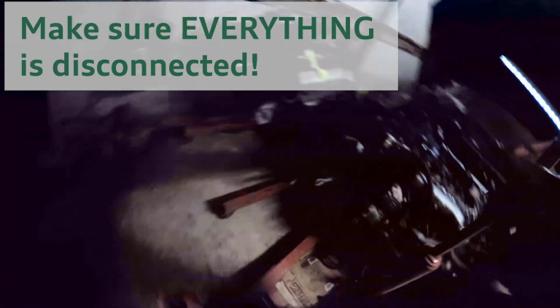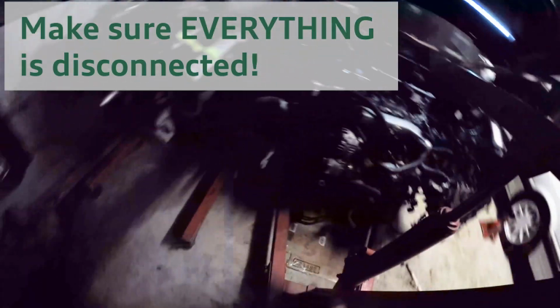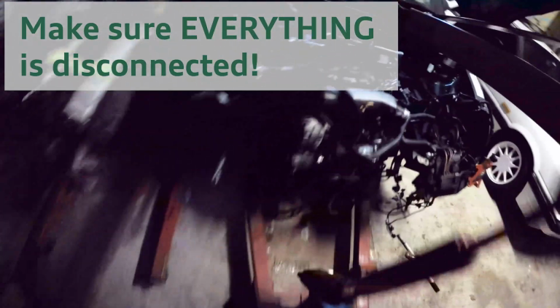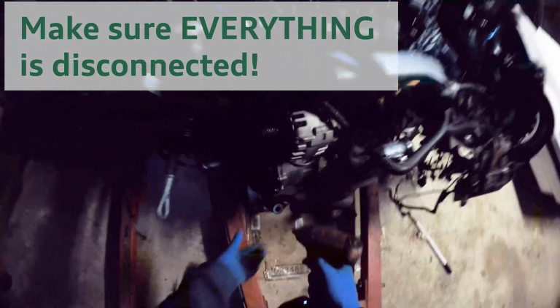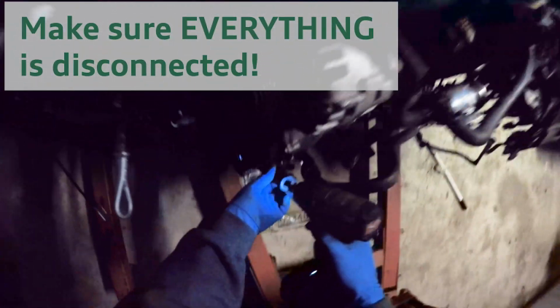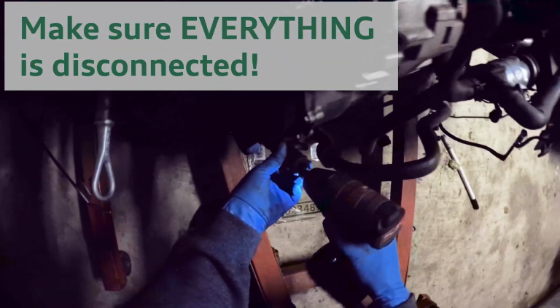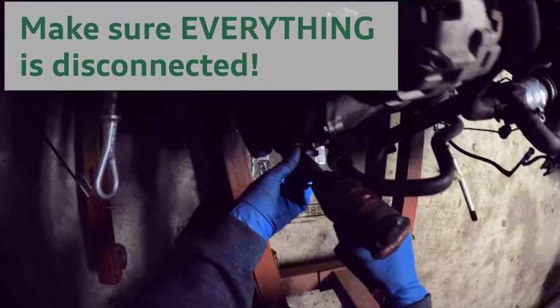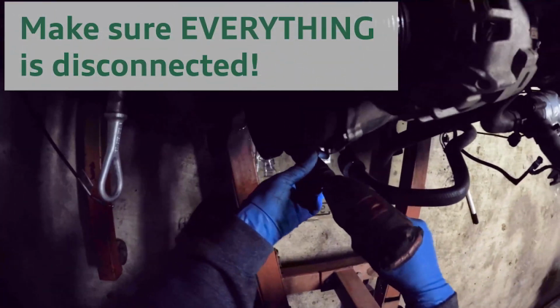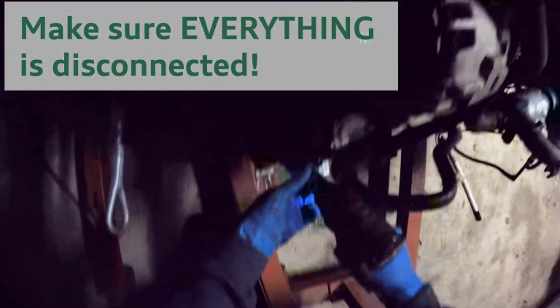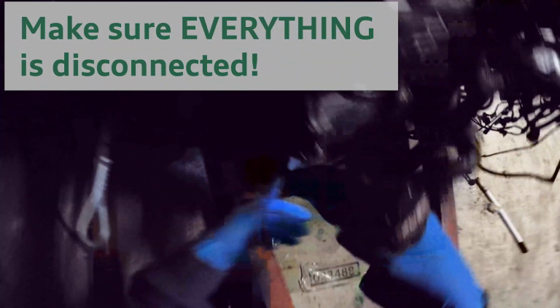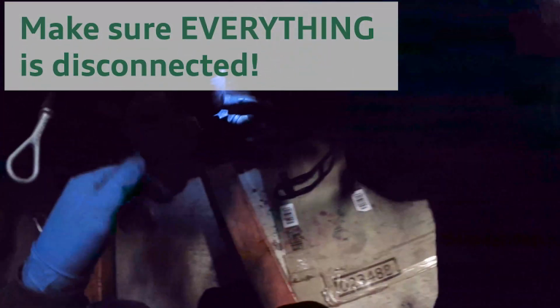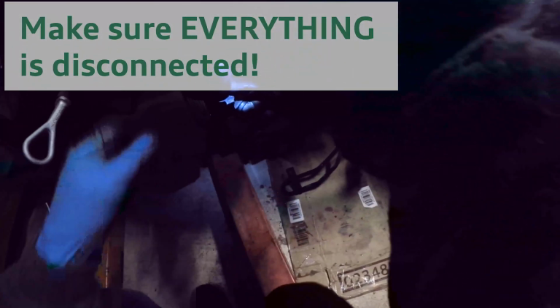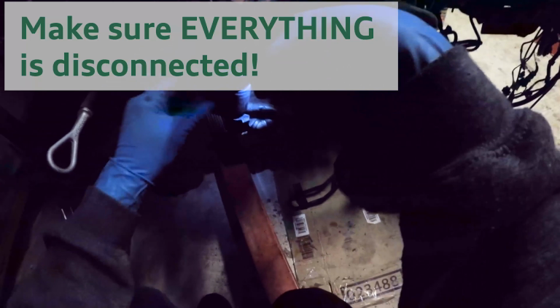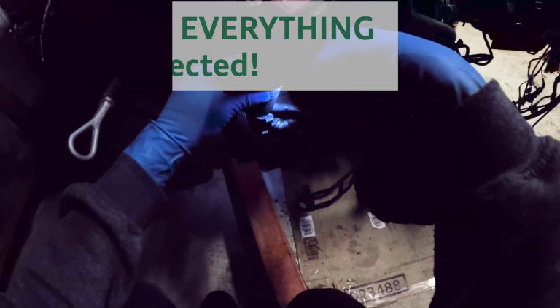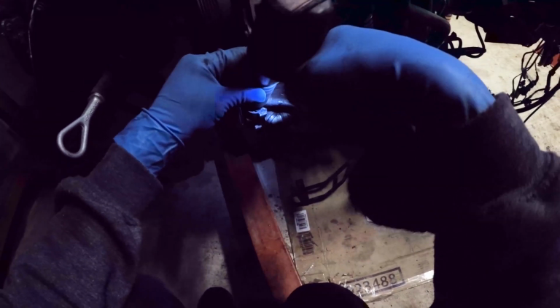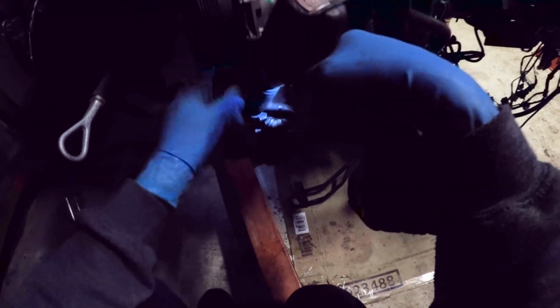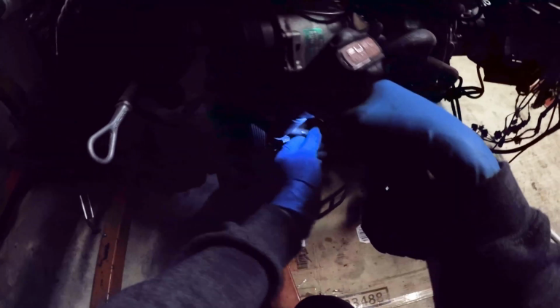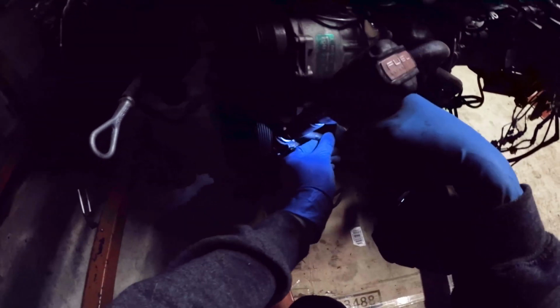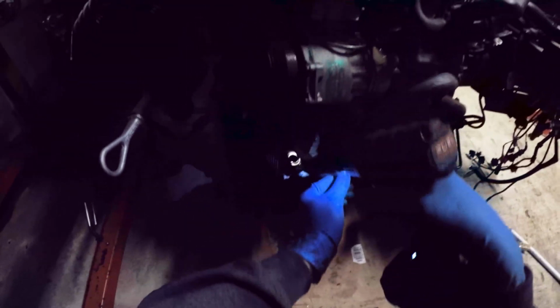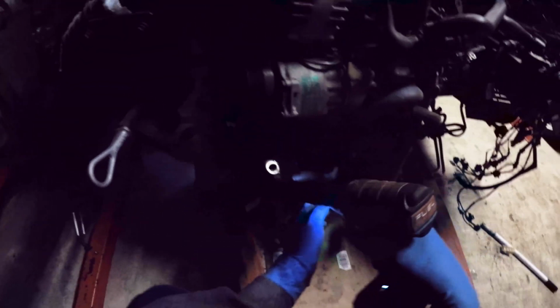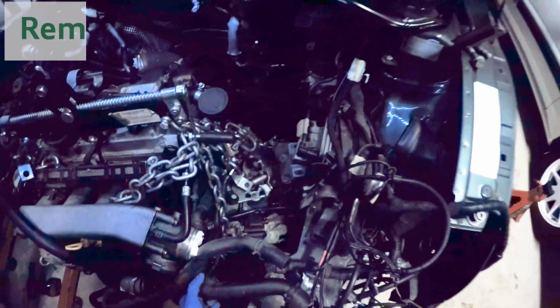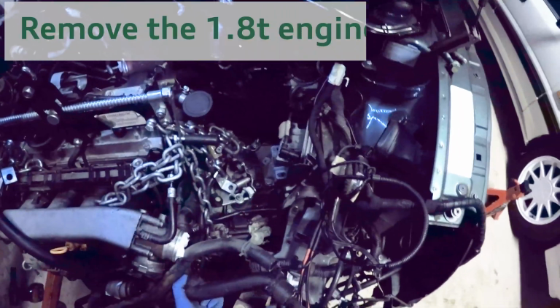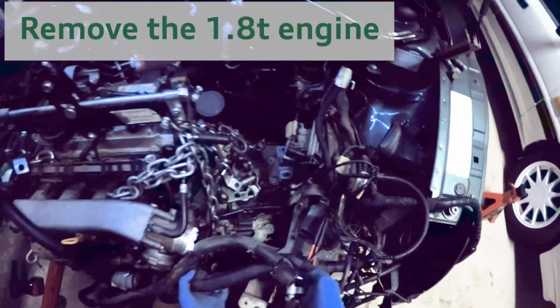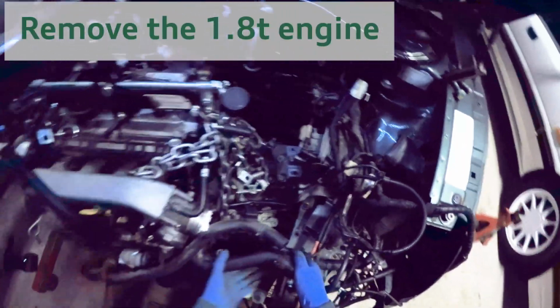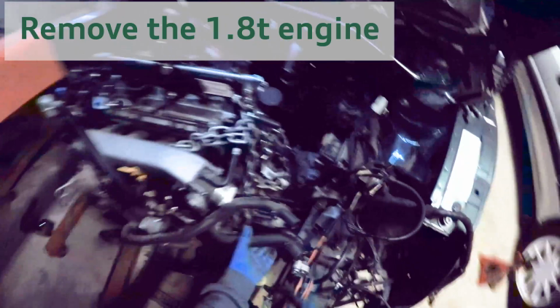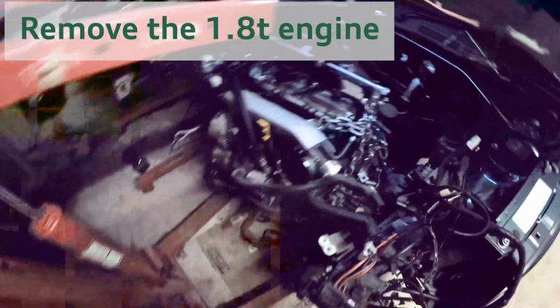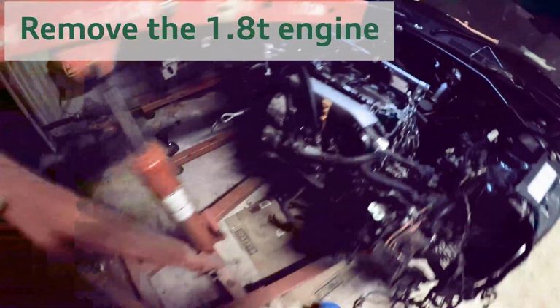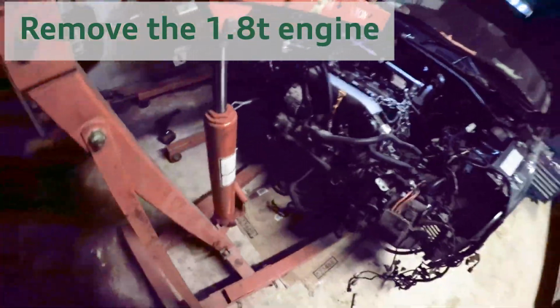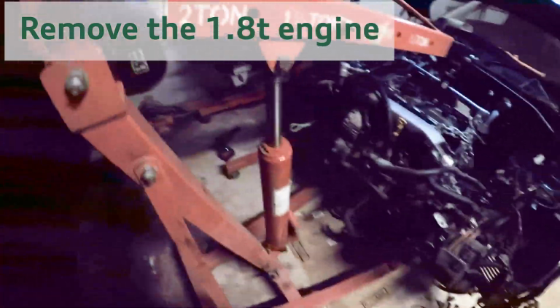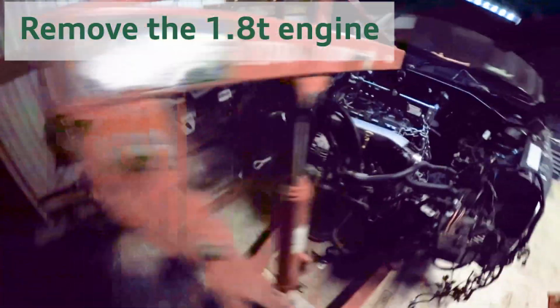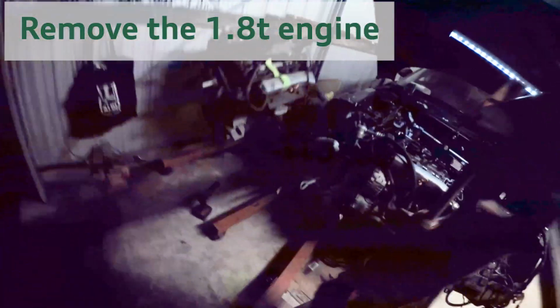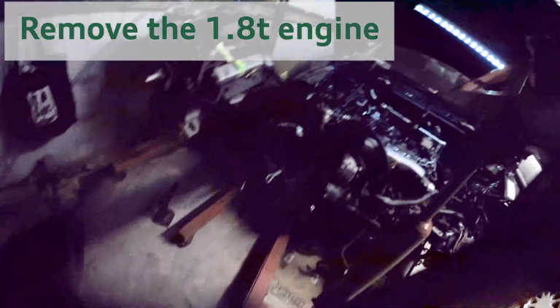And of course I've forgotten something. This is where I forgot the power steering line that's connected to the power steering pump. So again, make sure you check everything is disconnected — and then you're able to remove the 1.8T engine.